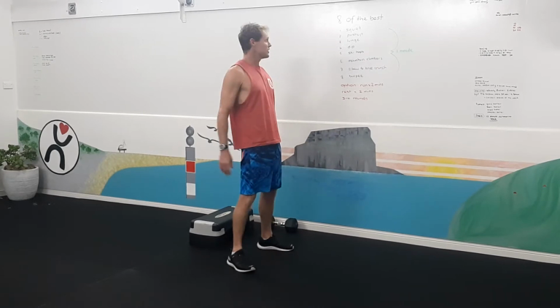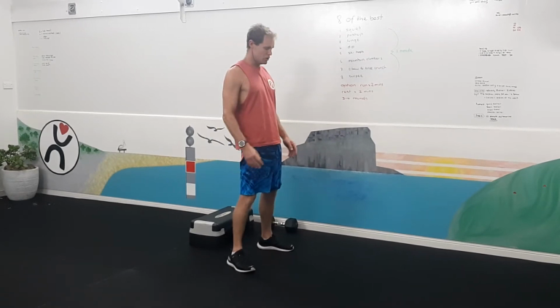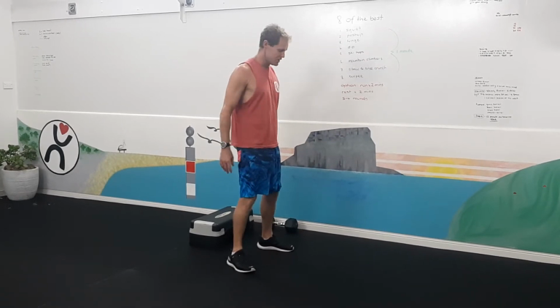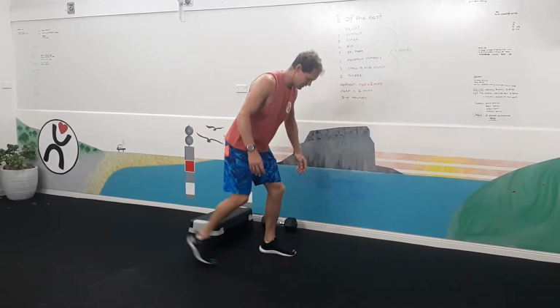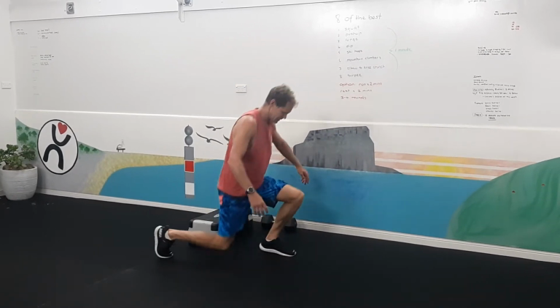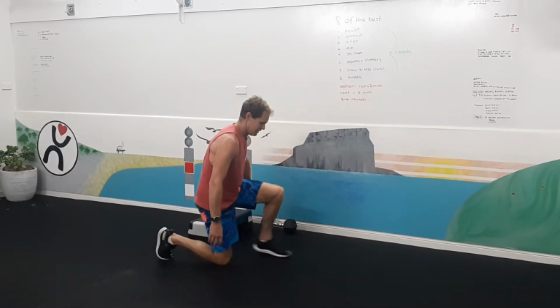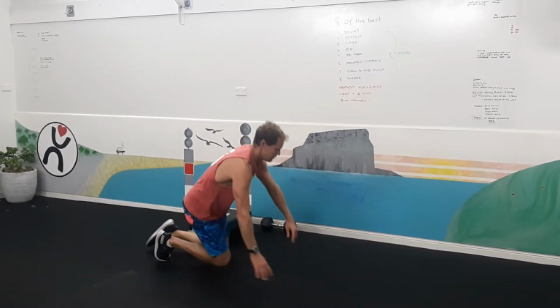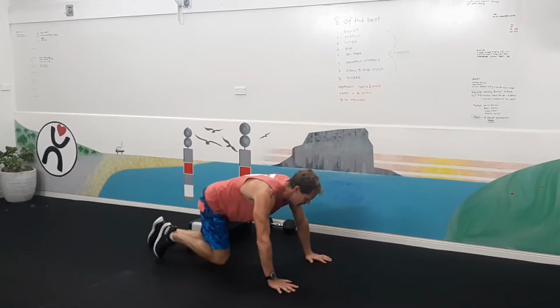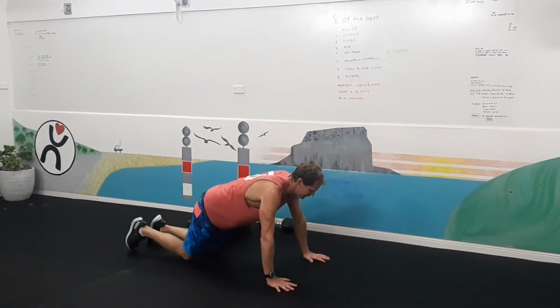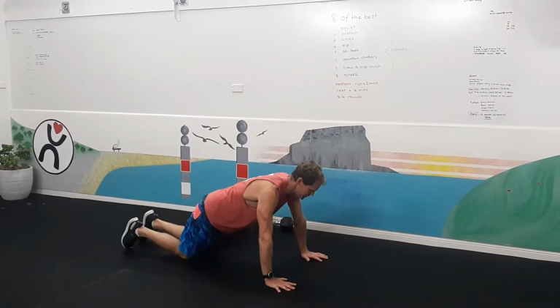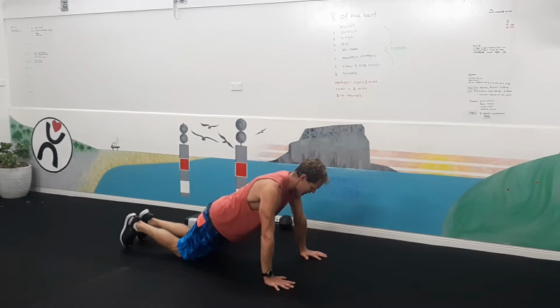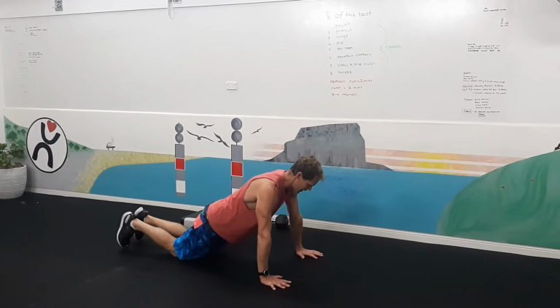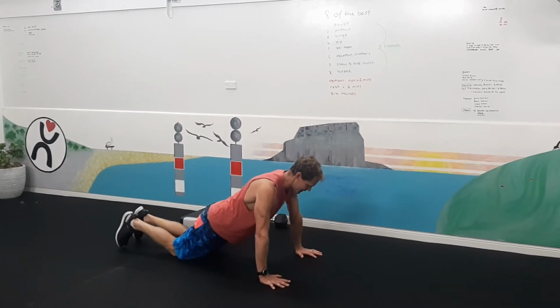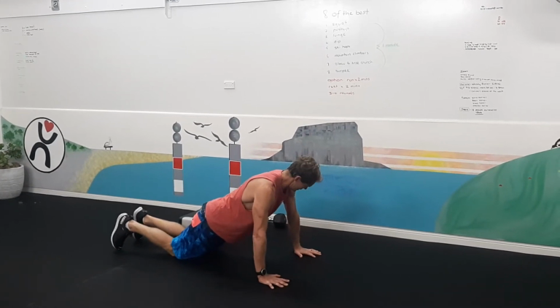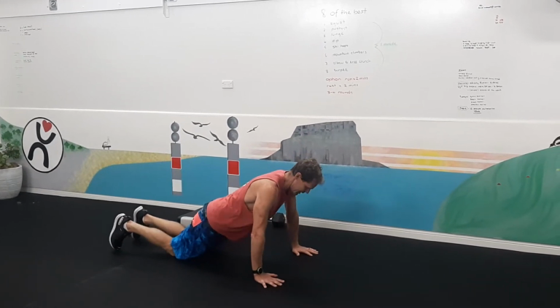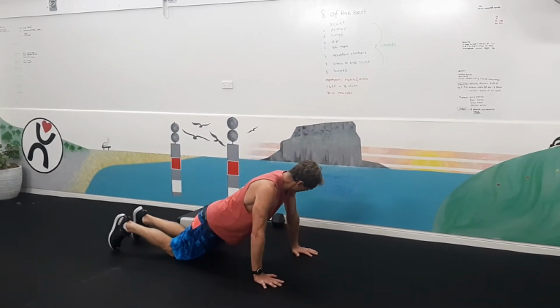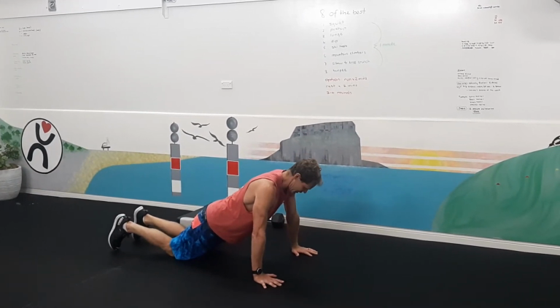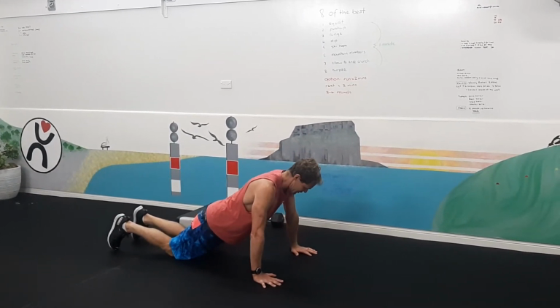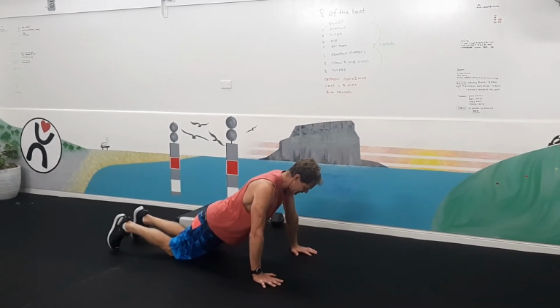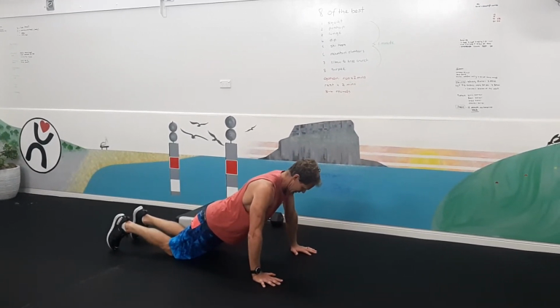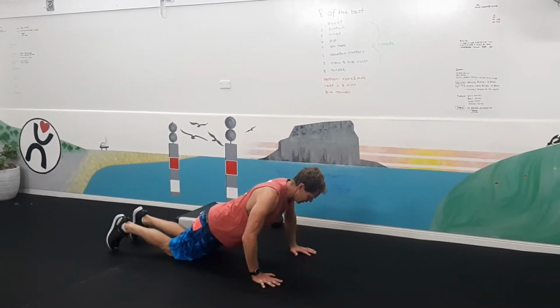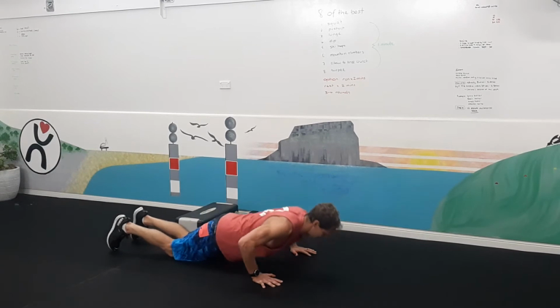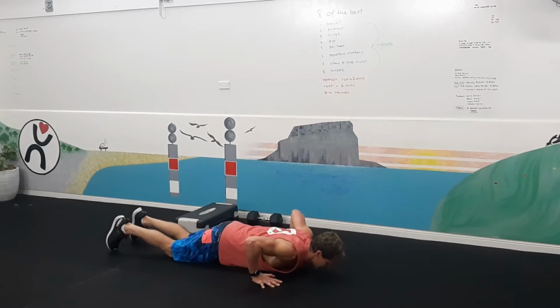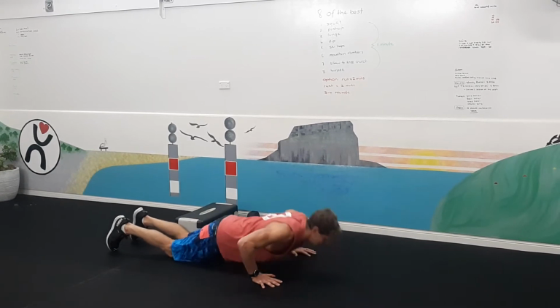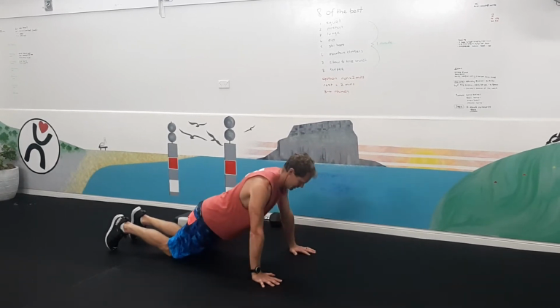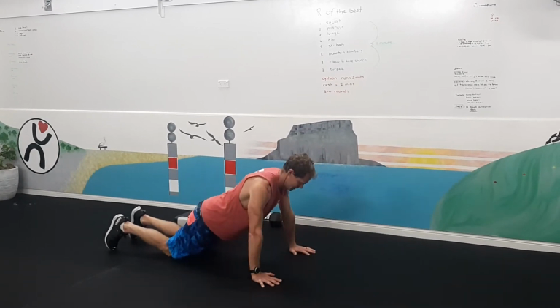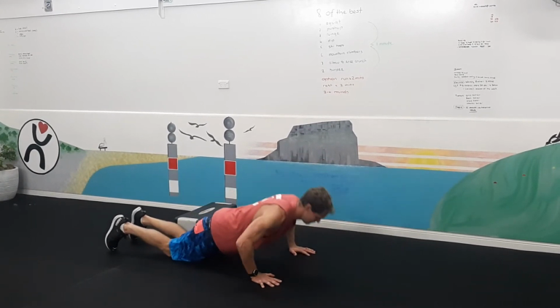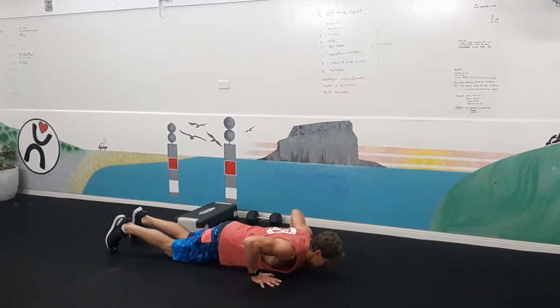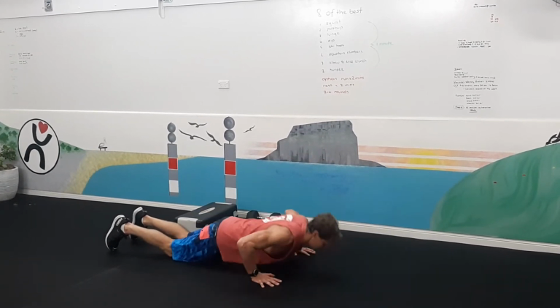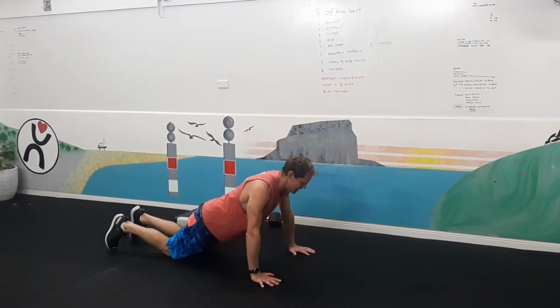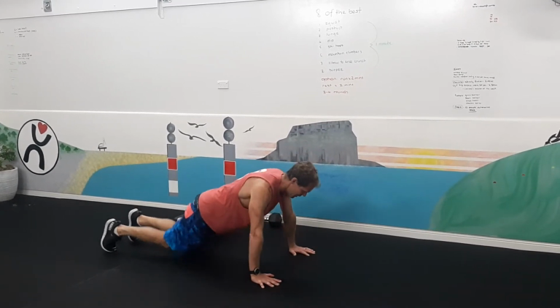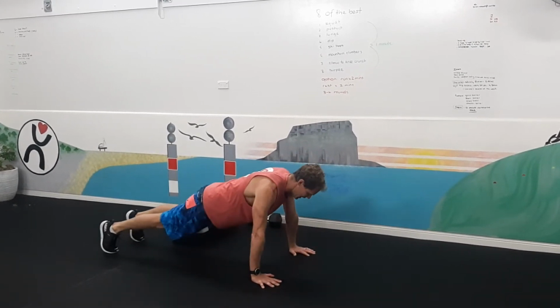Exercise number two, push-ups. Our first version is on our knees, hands a little bit wider than your chest, lined up with your shoulders. And then we can also be on our toes.